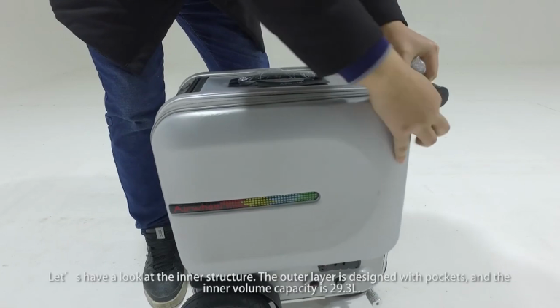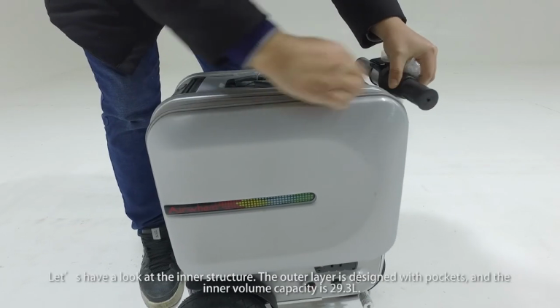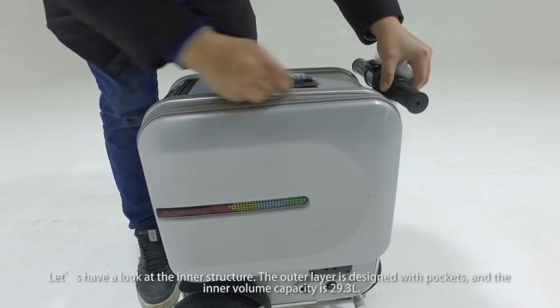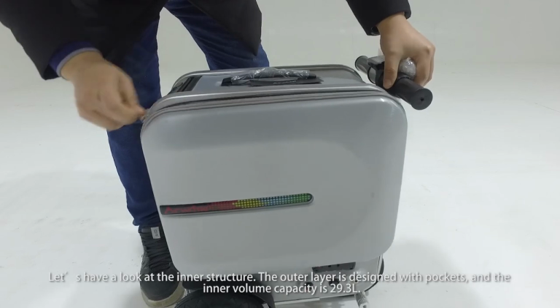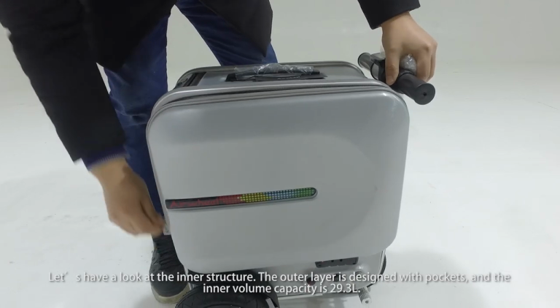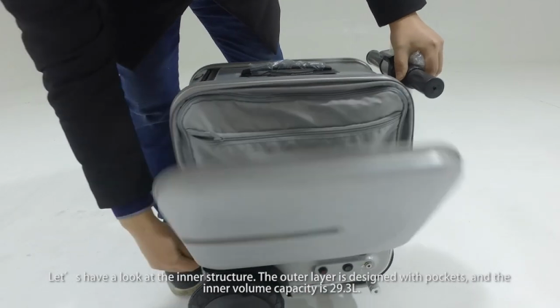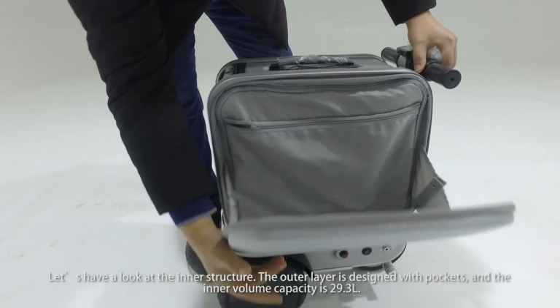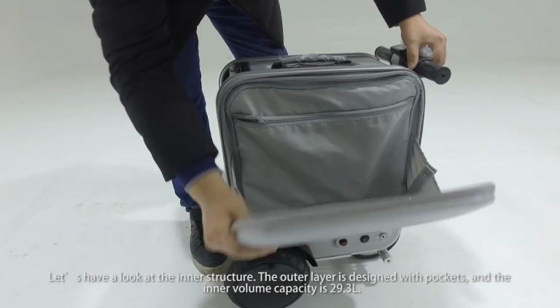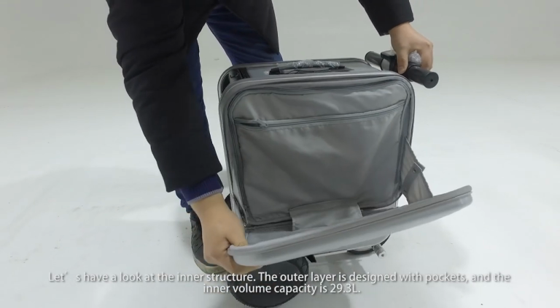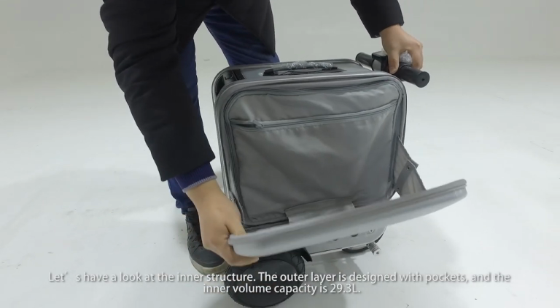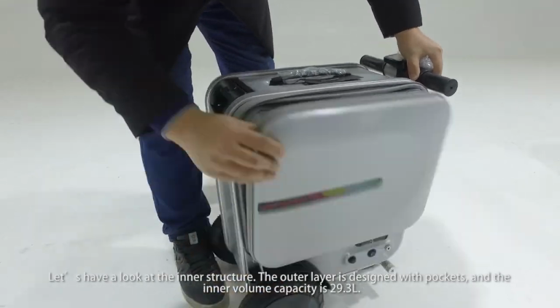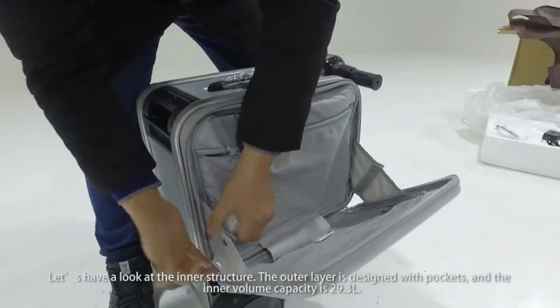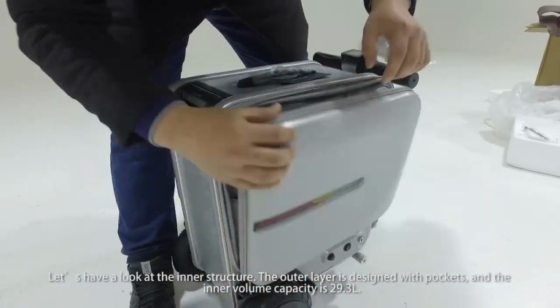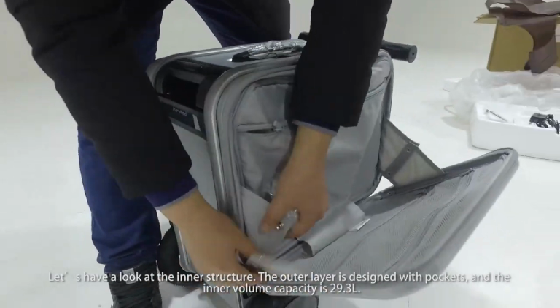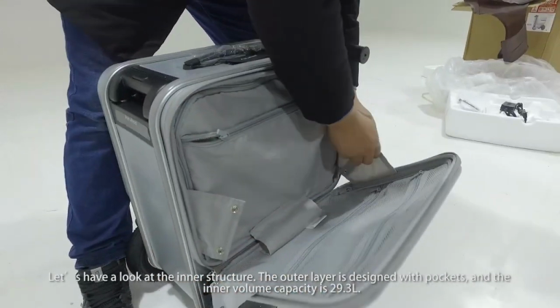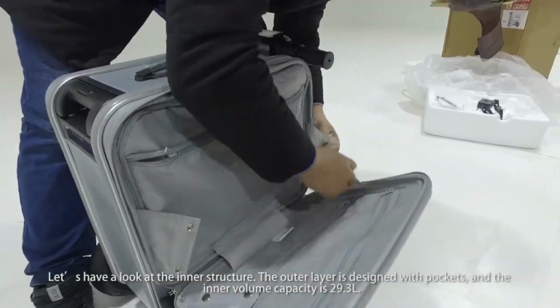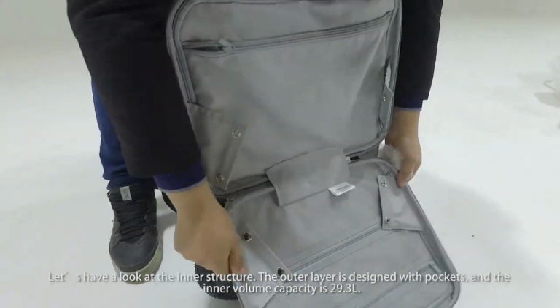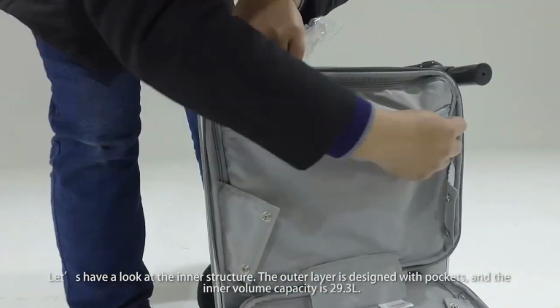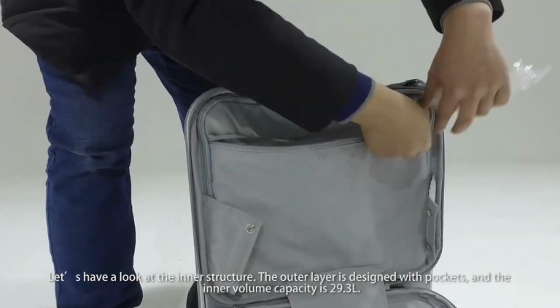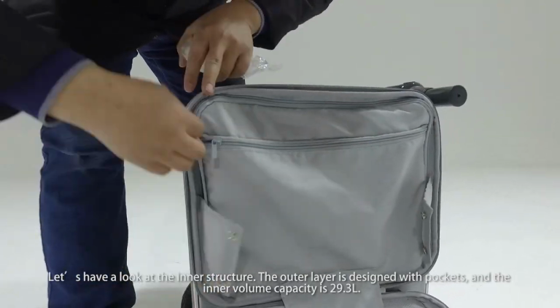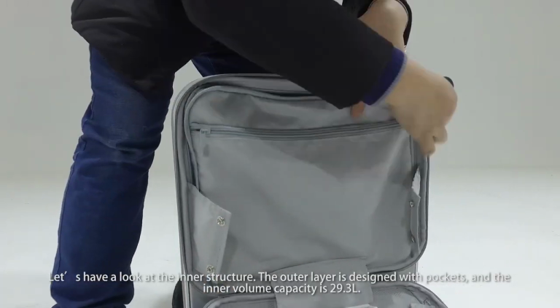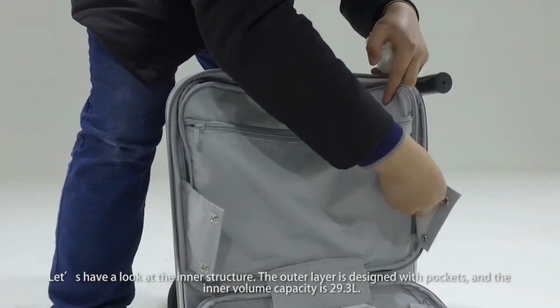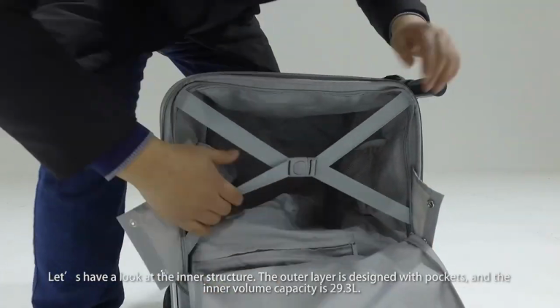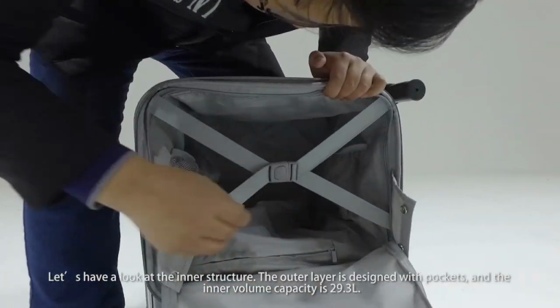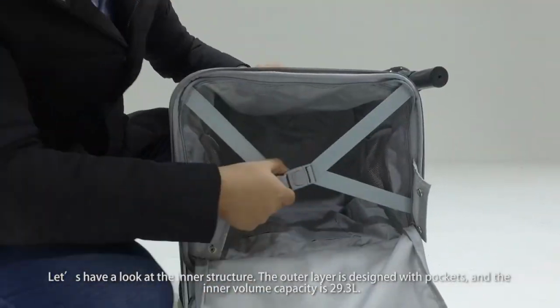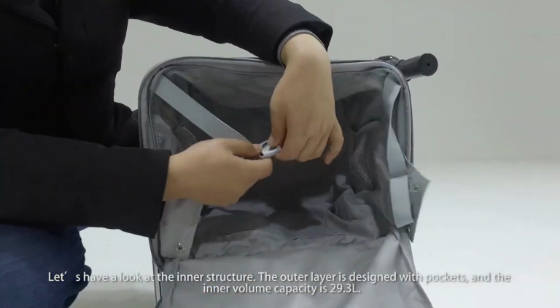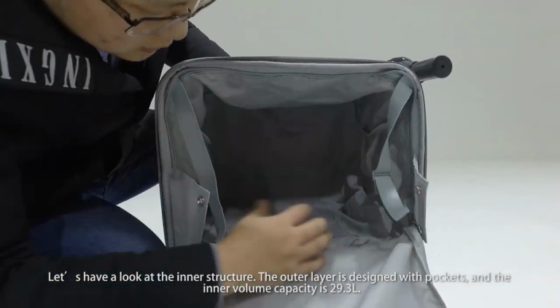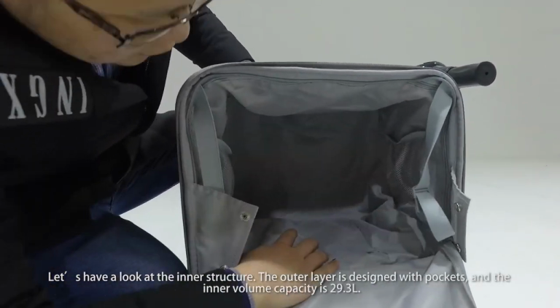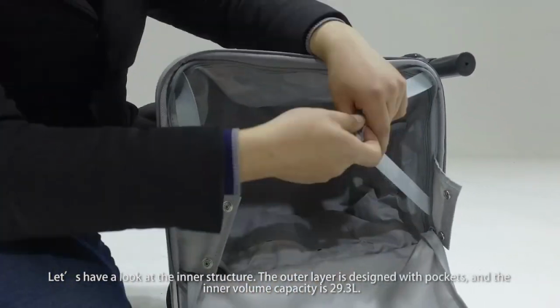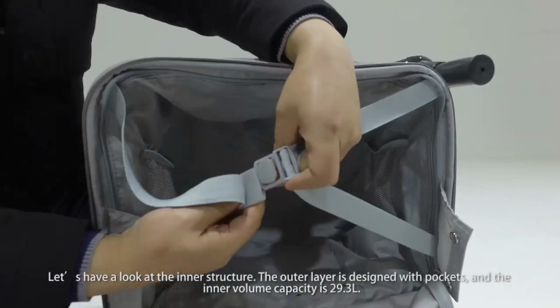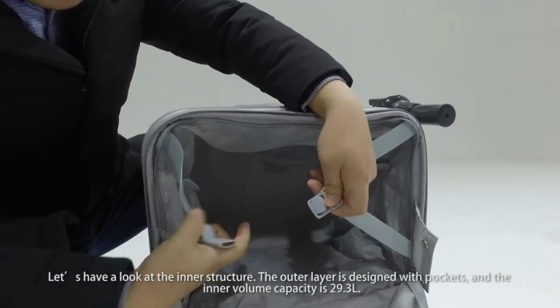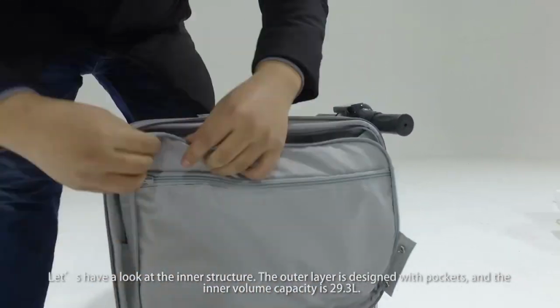Let's have a look at the inner structure. The outer layer is designed with port keys, and the inner volume capacity is 29.3 liters.